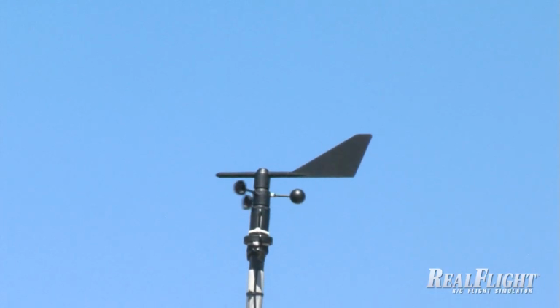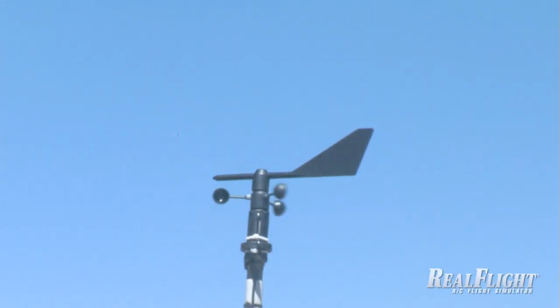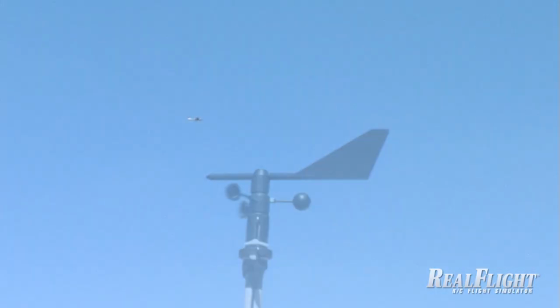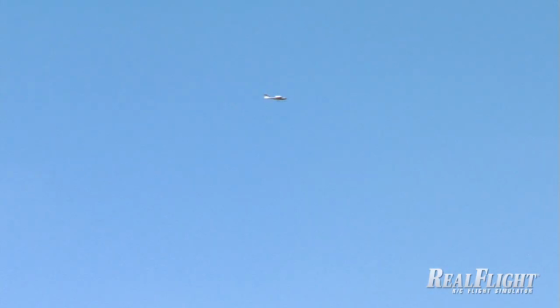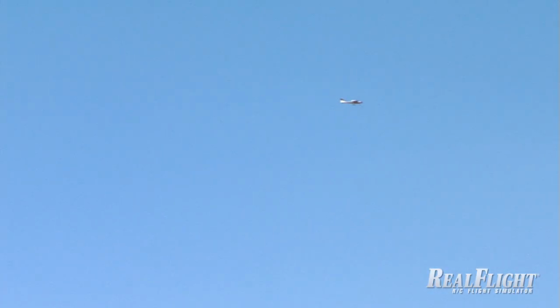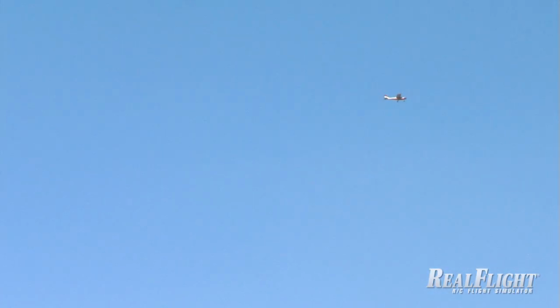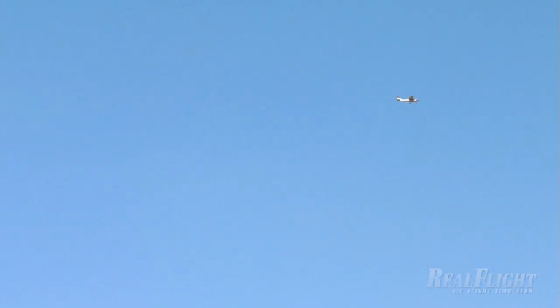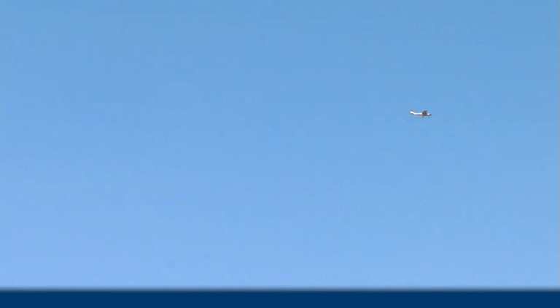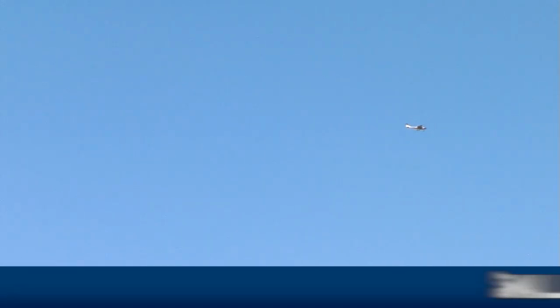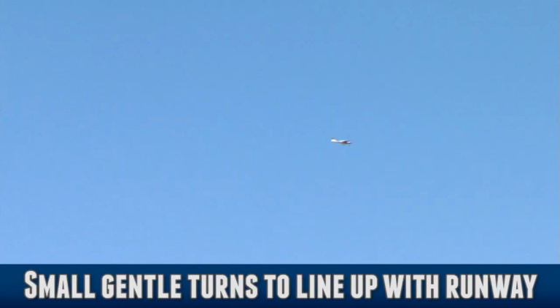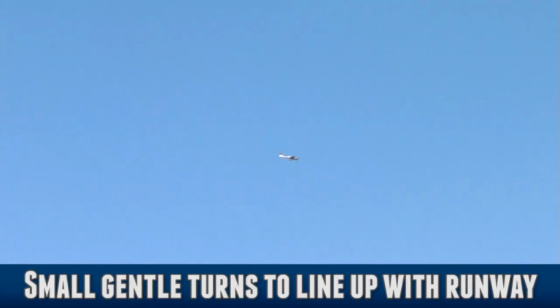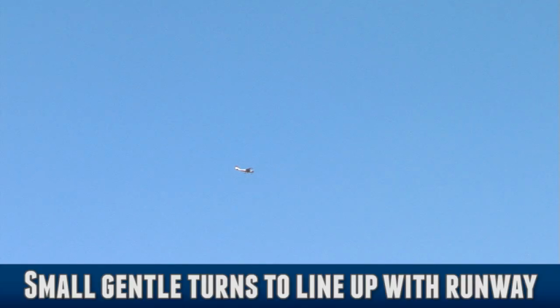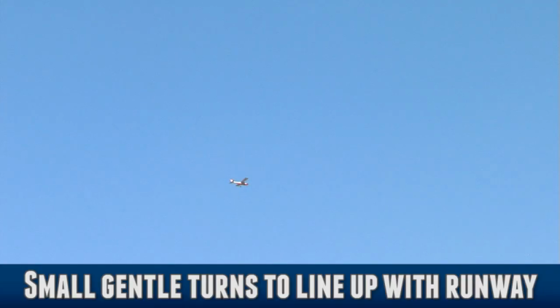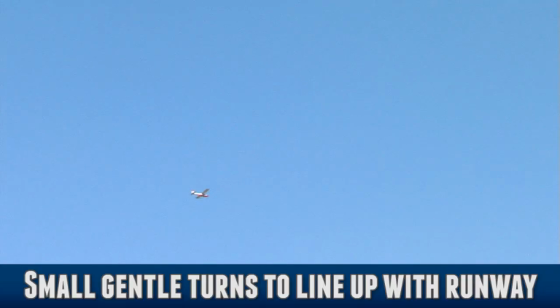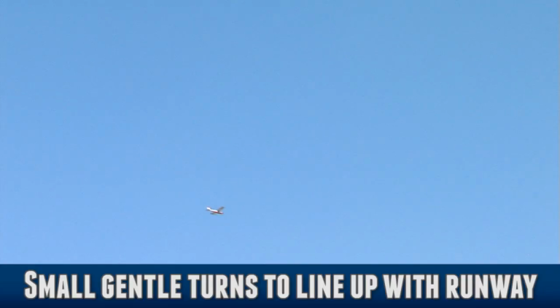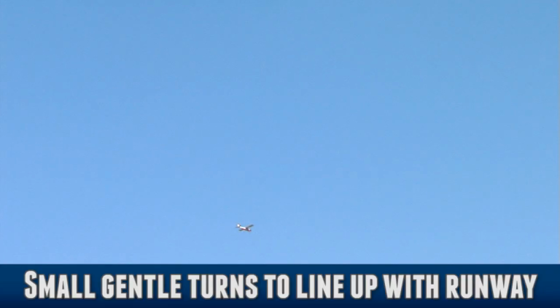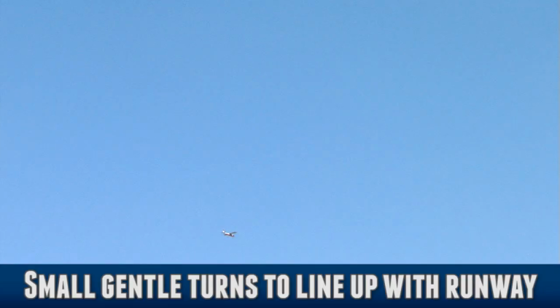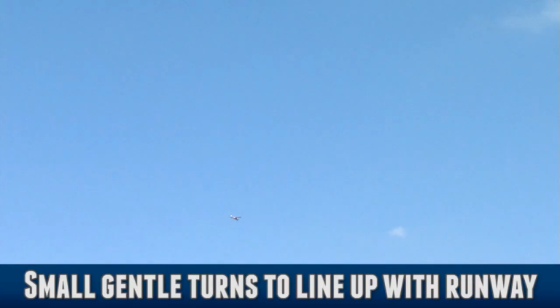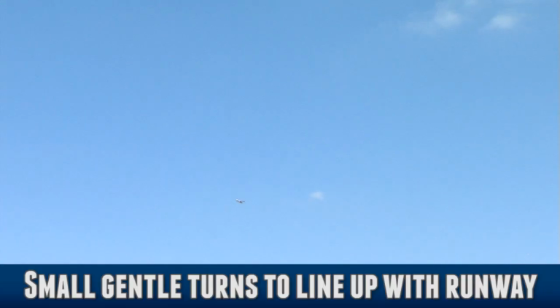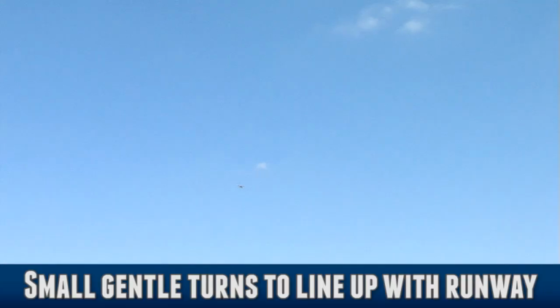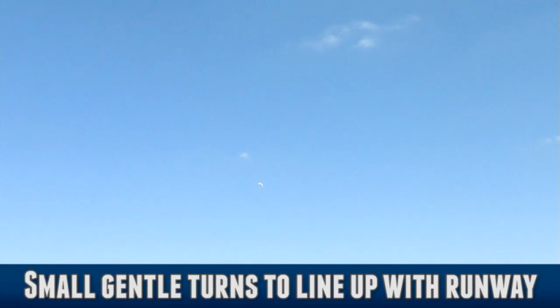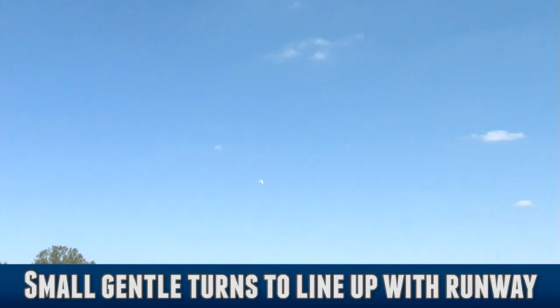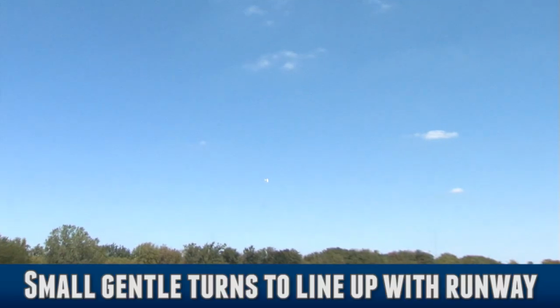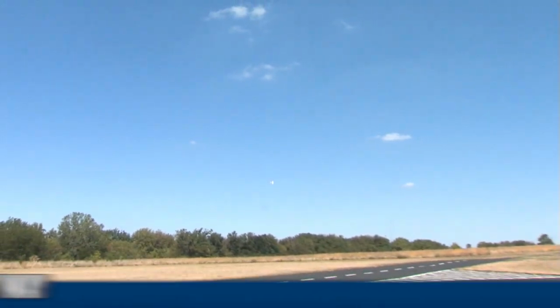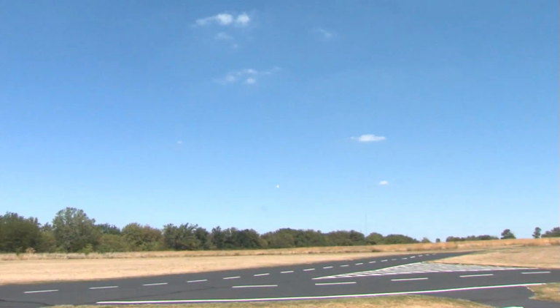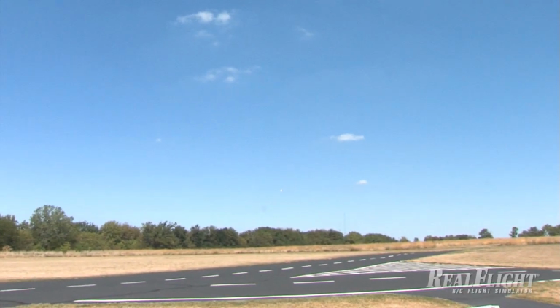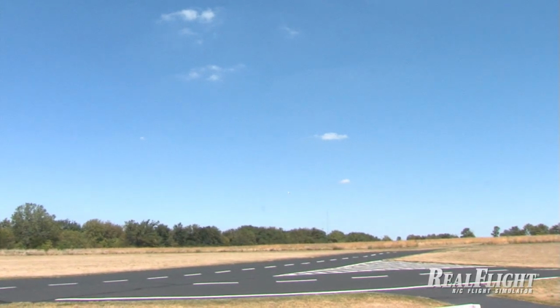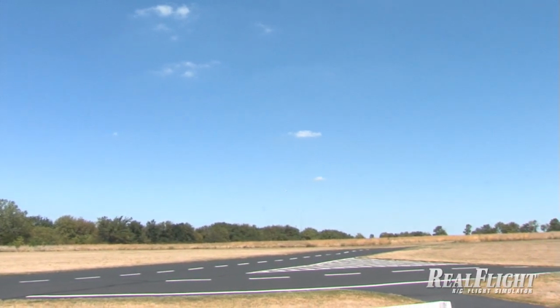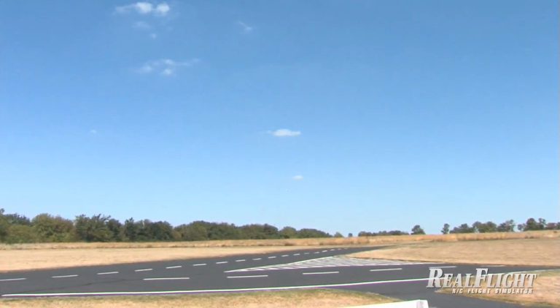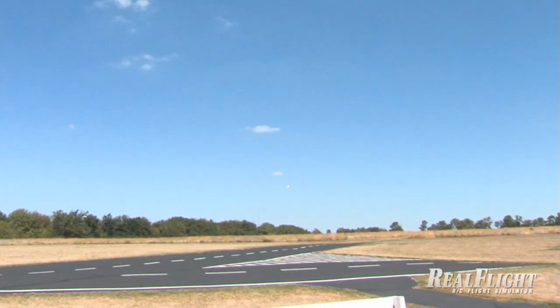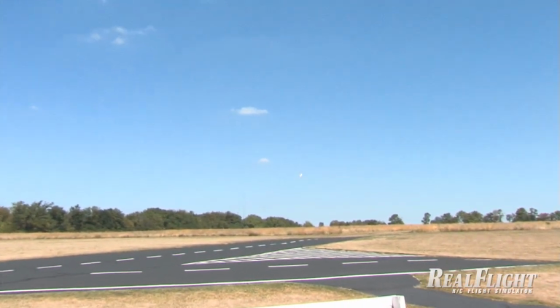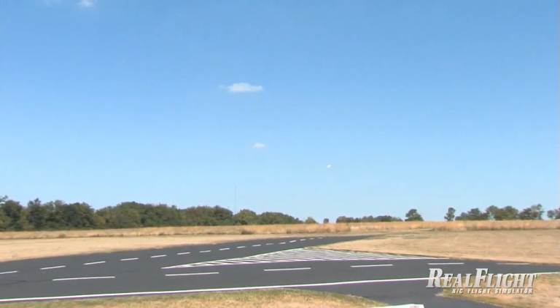Next, you'll need to get lined up with the runway. Start by making small, gentle turns to bring your plane around to line up with the runway. Line up fairly far out, so you have plenty of time for minor corrections.